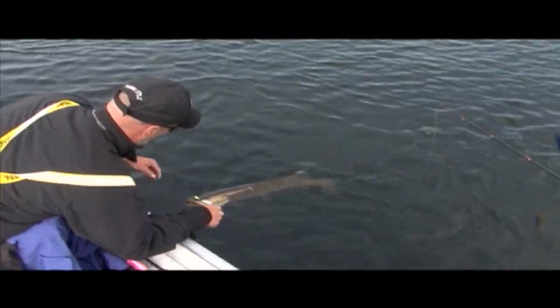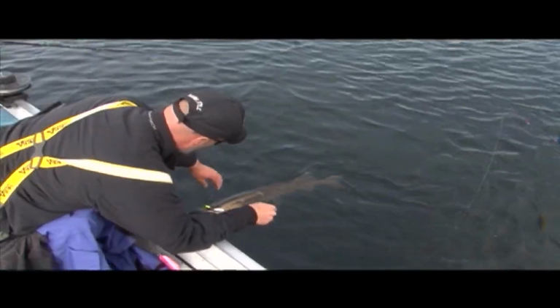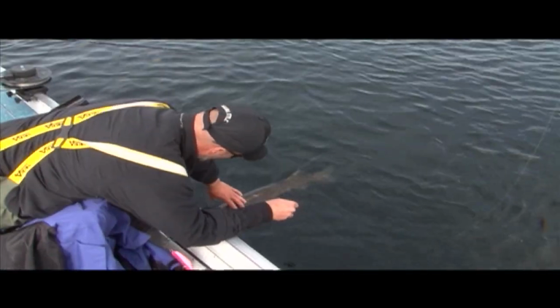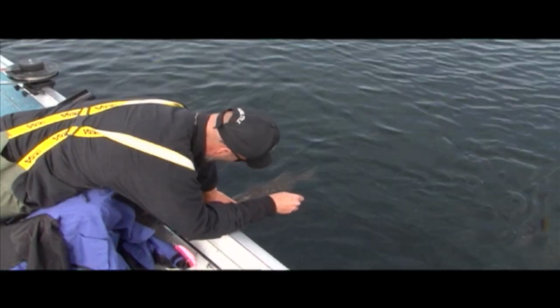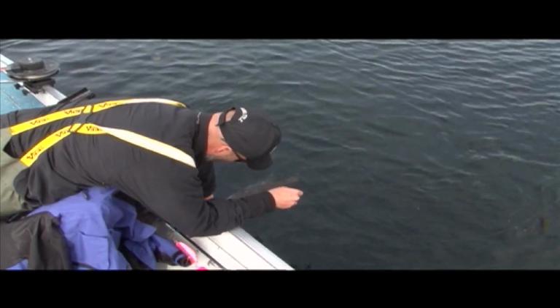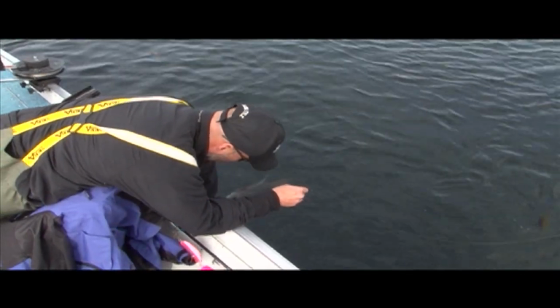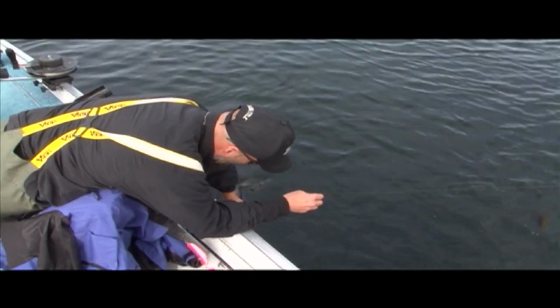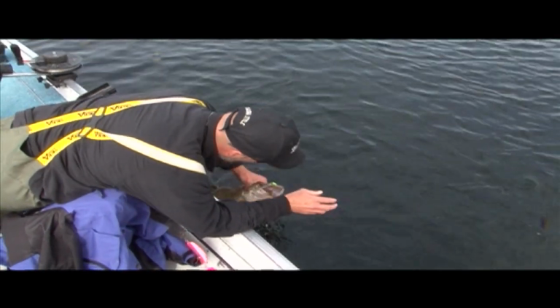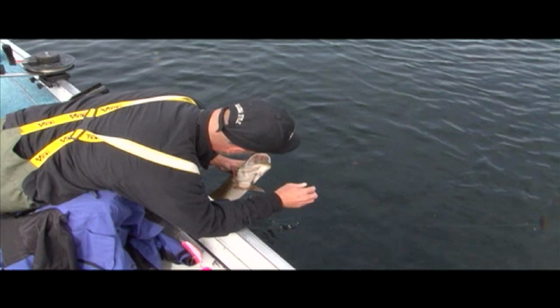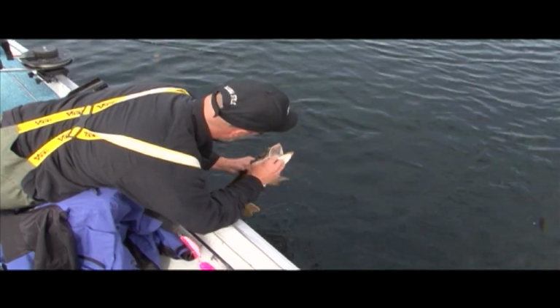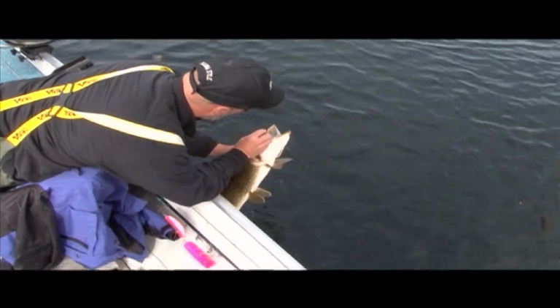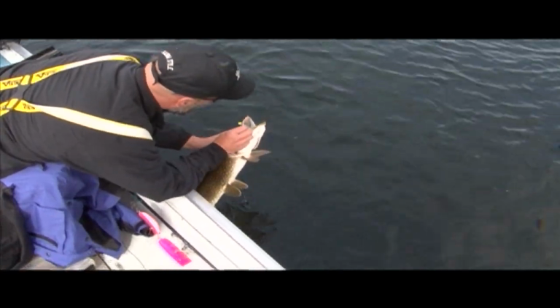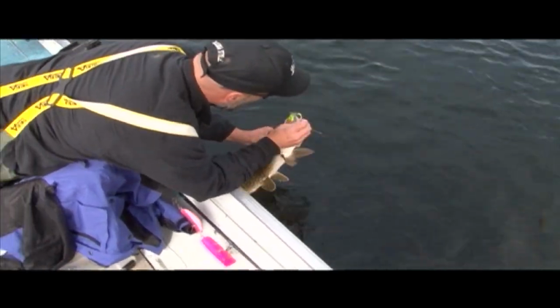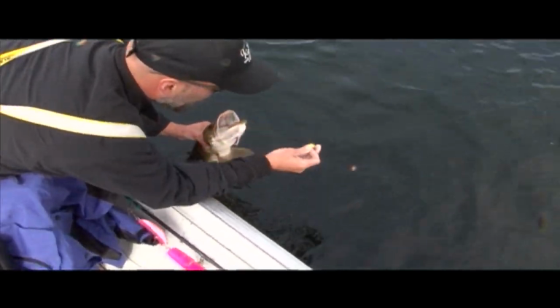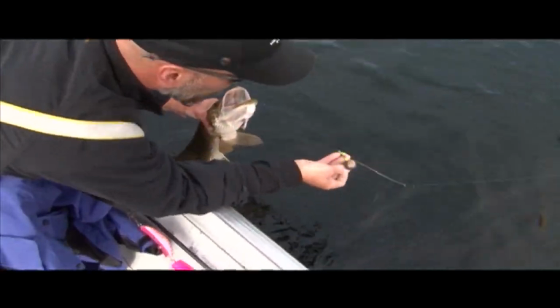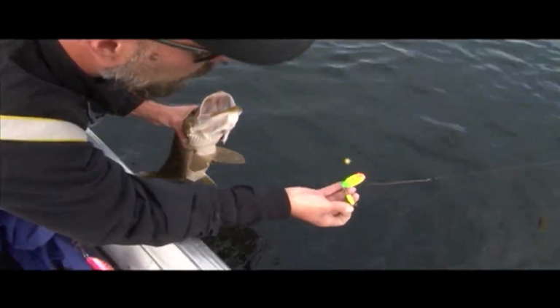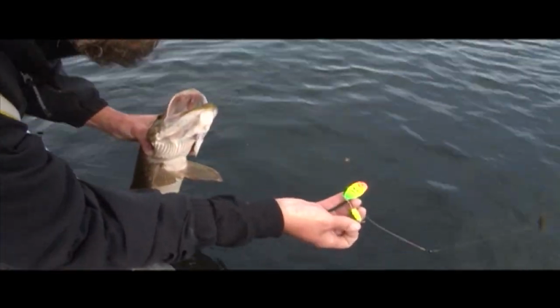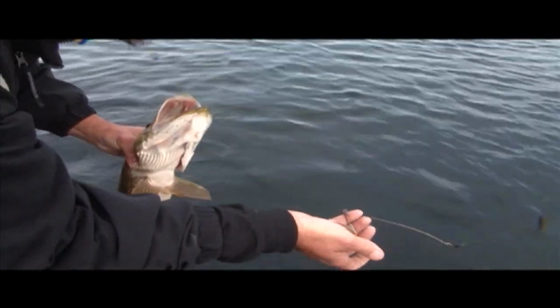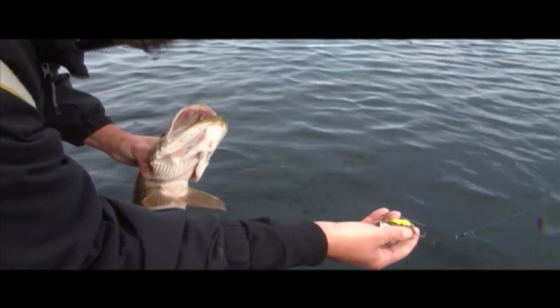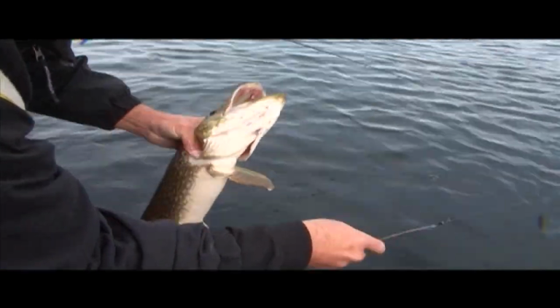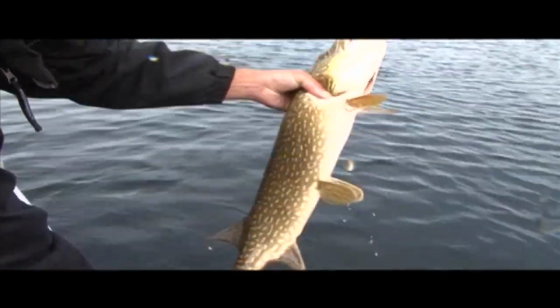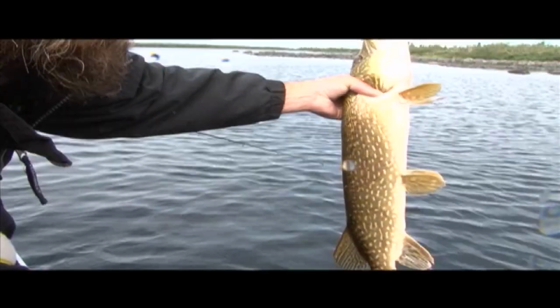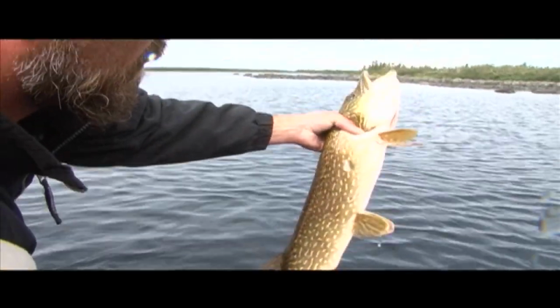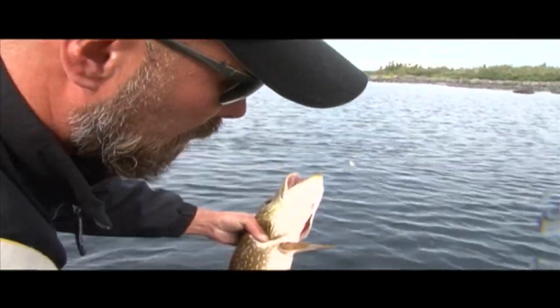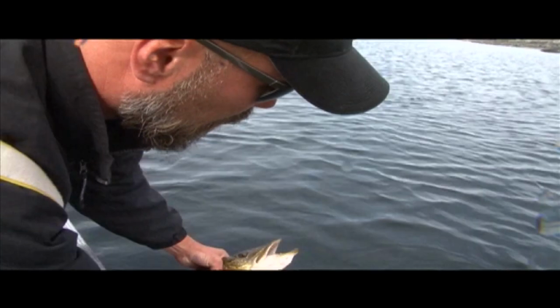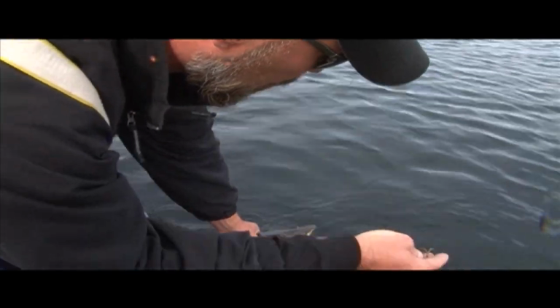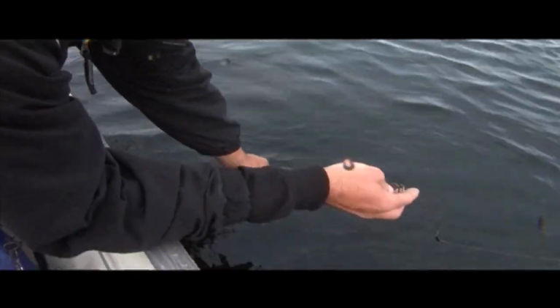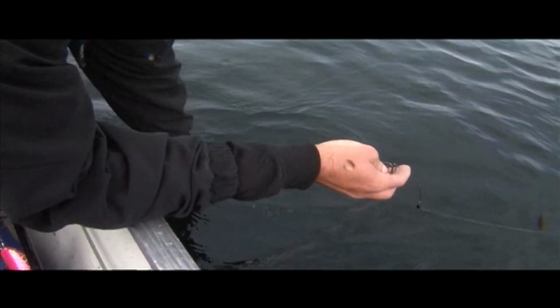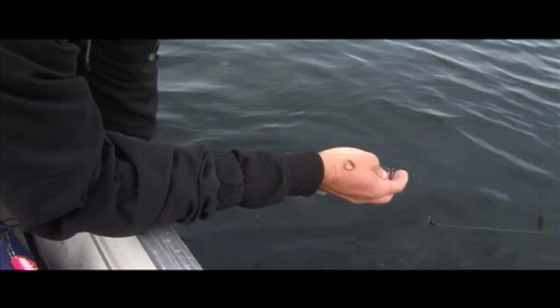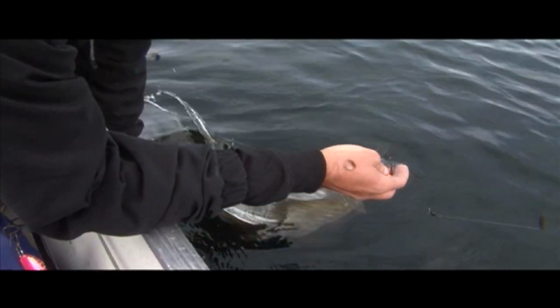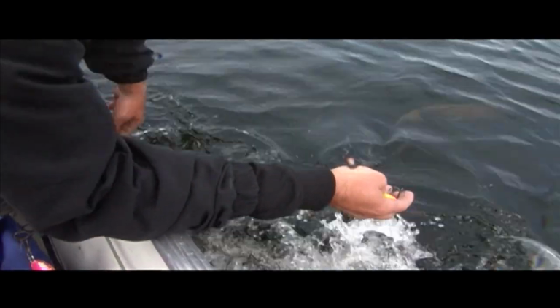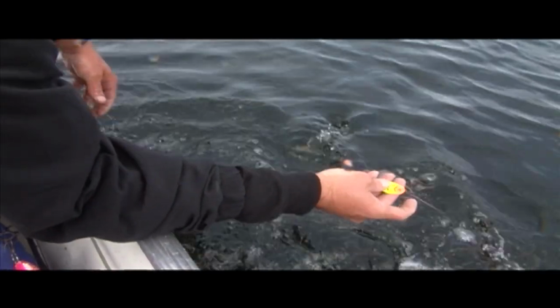He tied himself up. Oh, you changed spinners too. Yeah. Oh, chartreuse. There he goes.